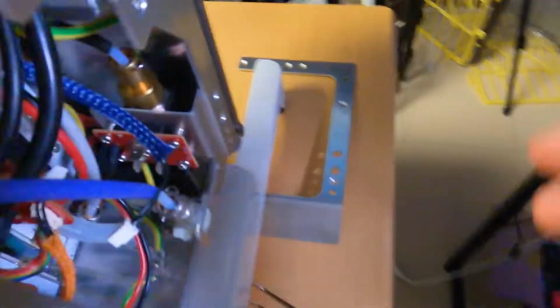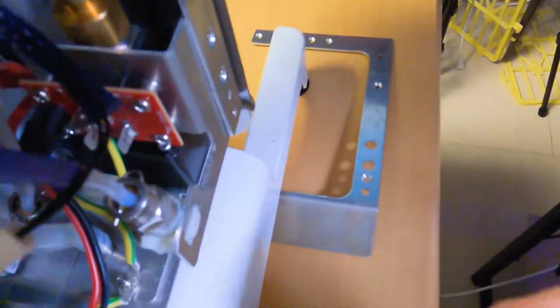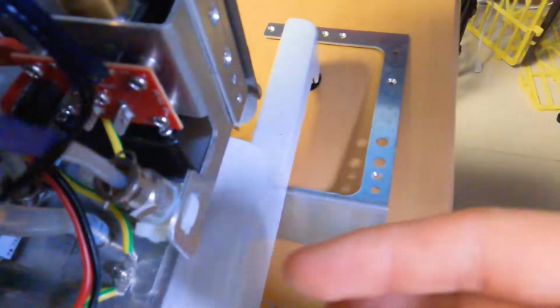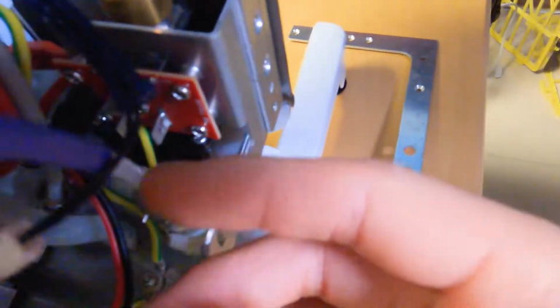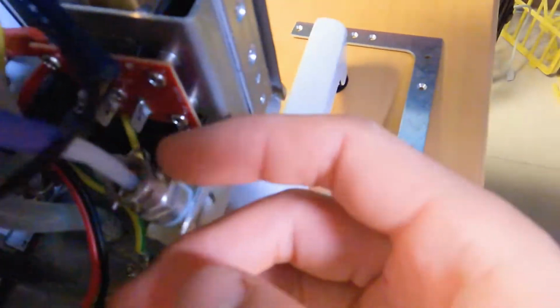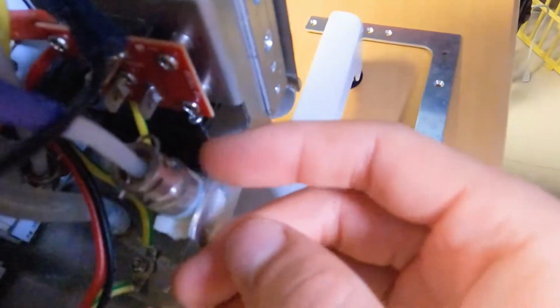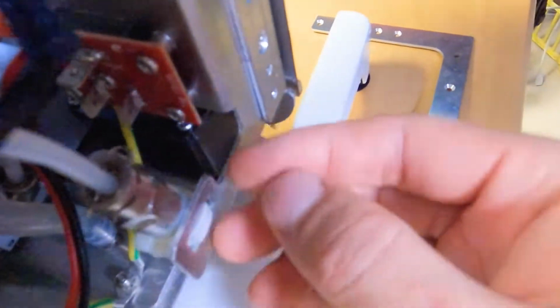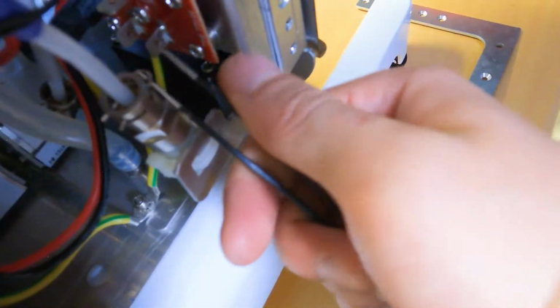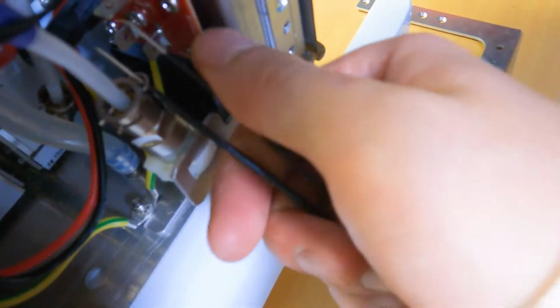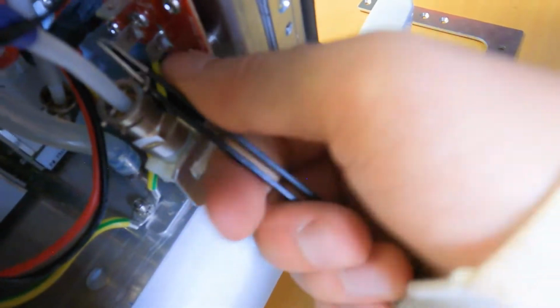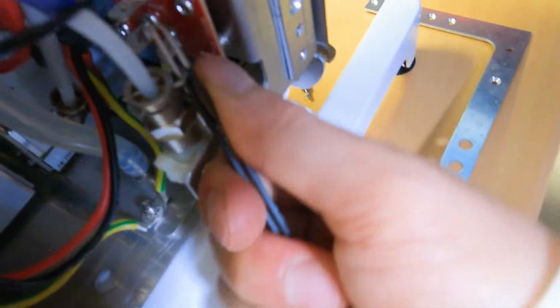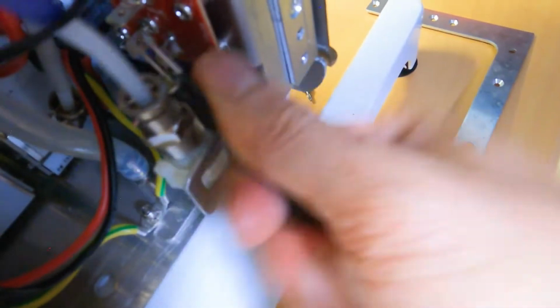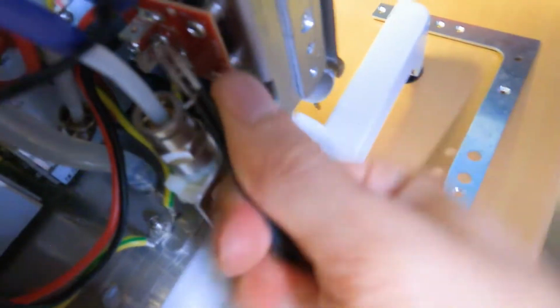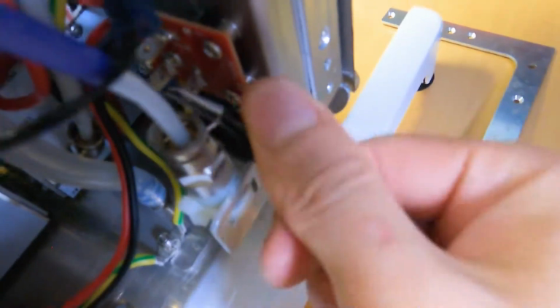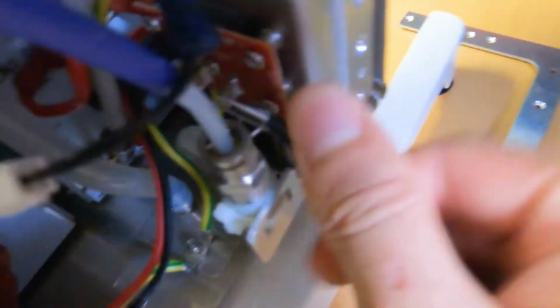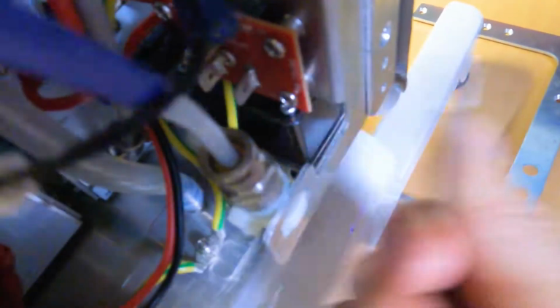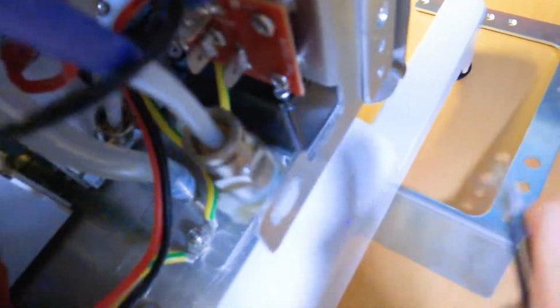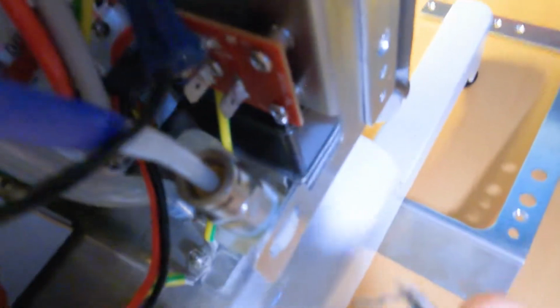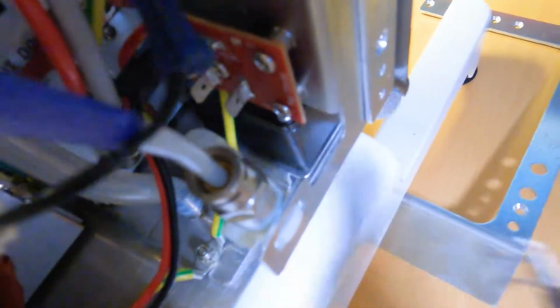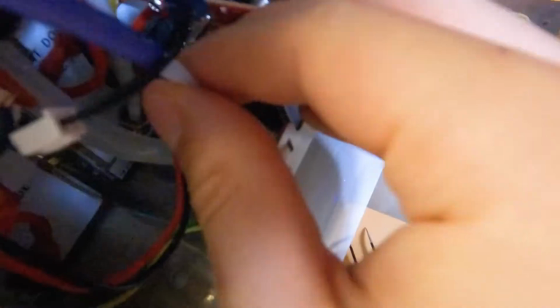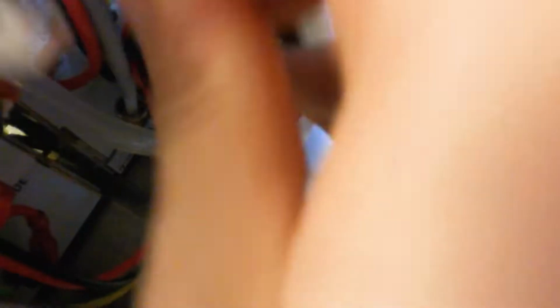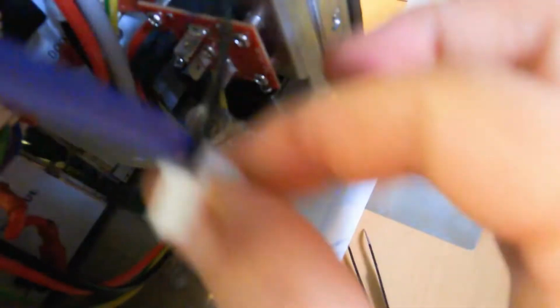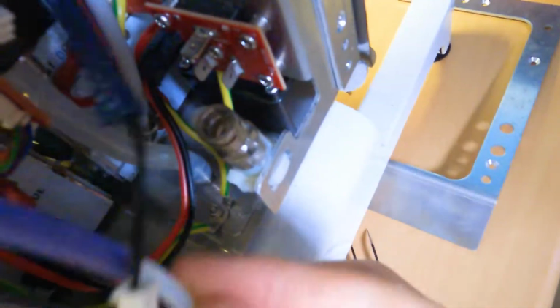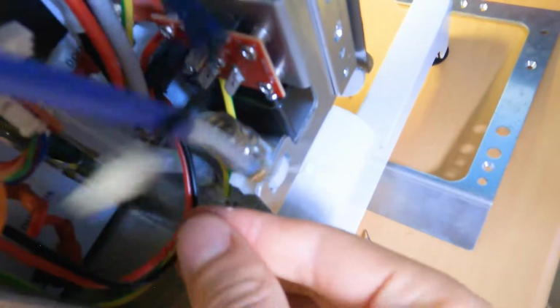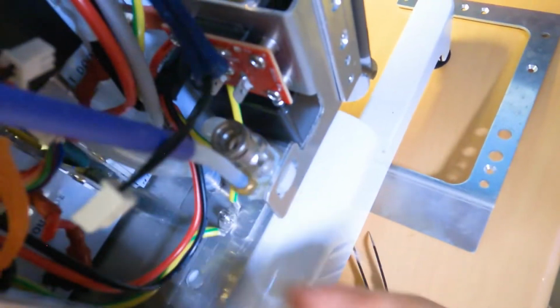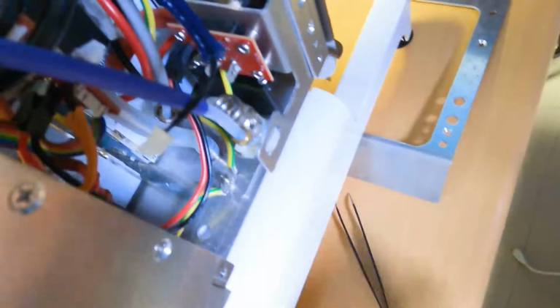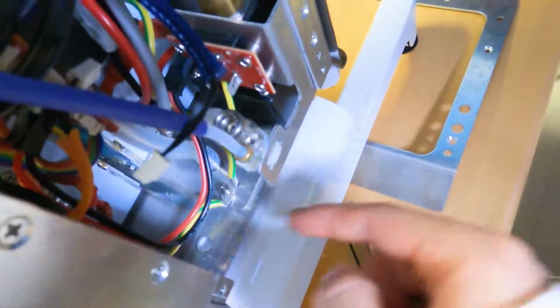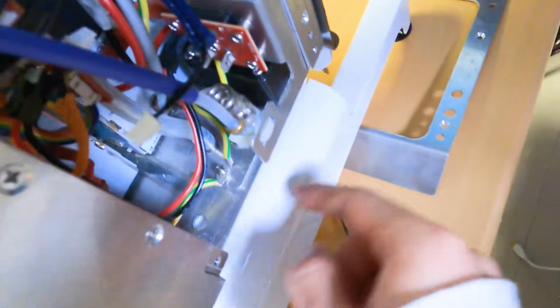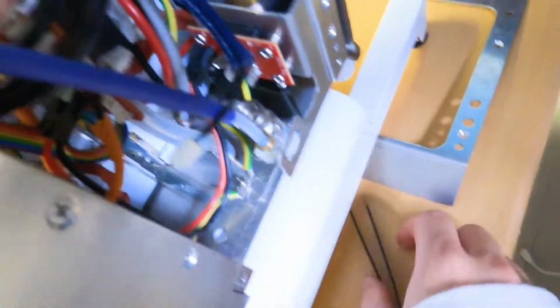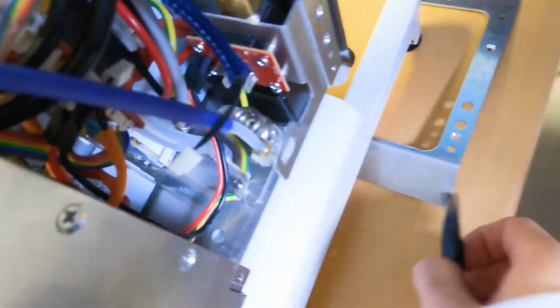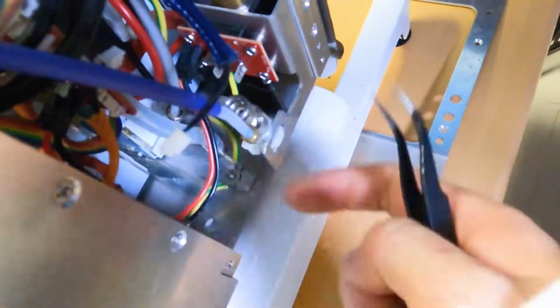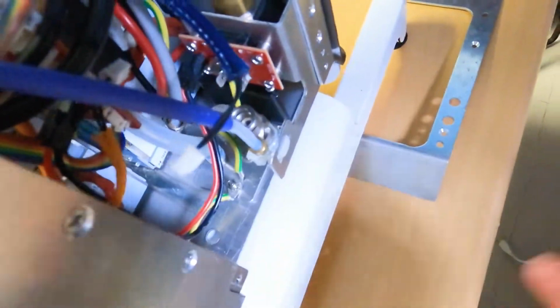This one is an easy one — just pull it out like this. It can have some water drops inside.